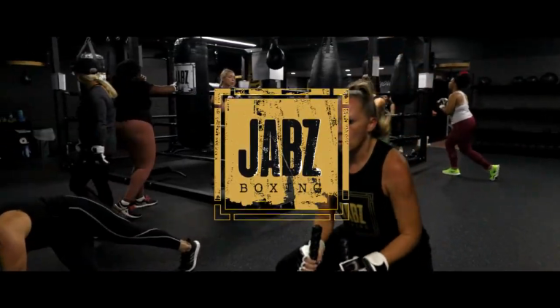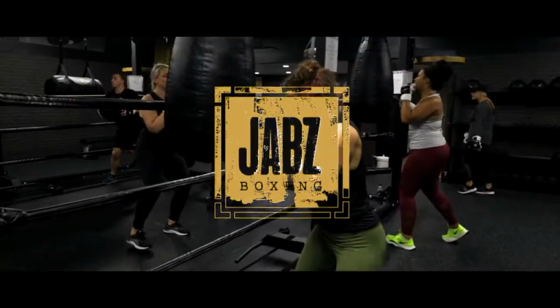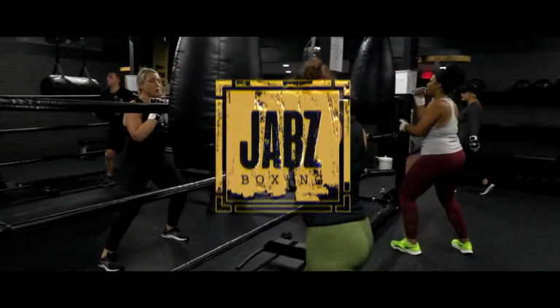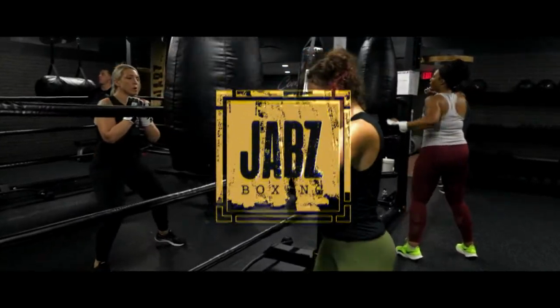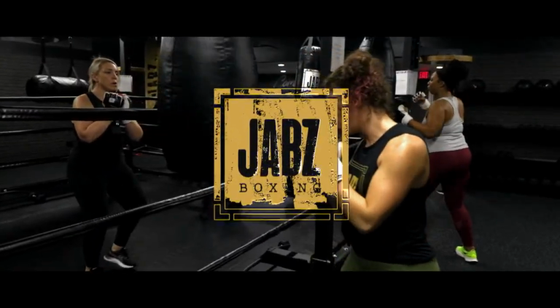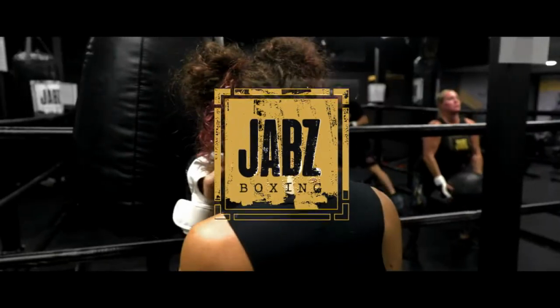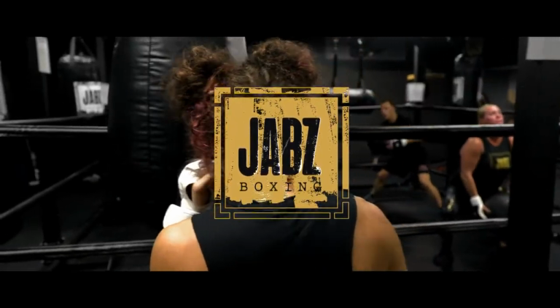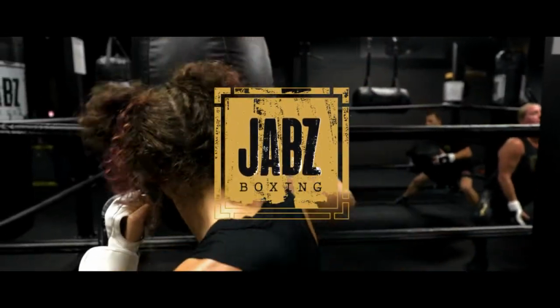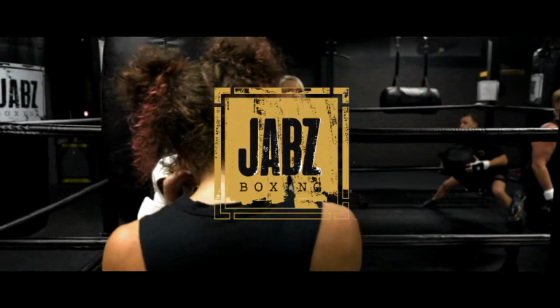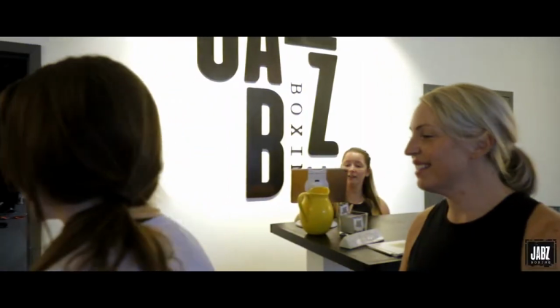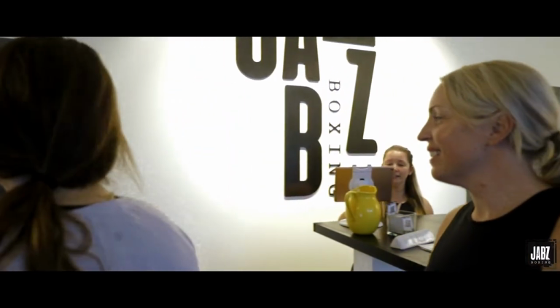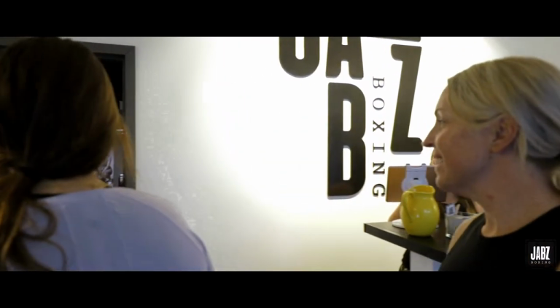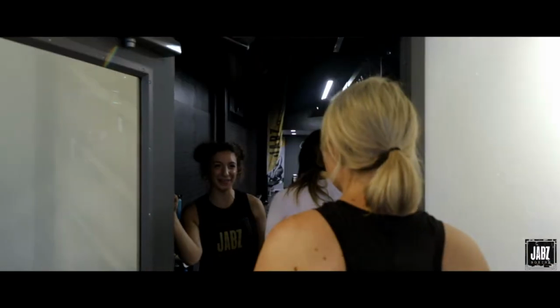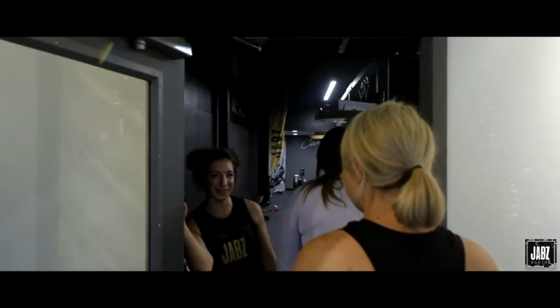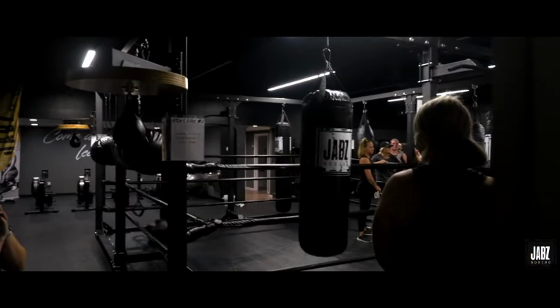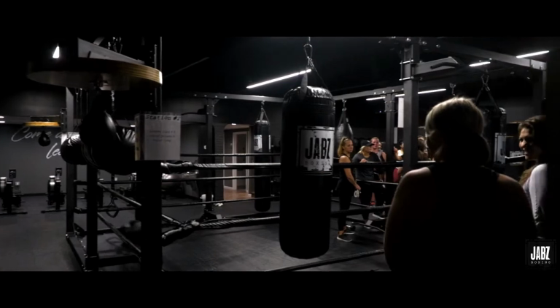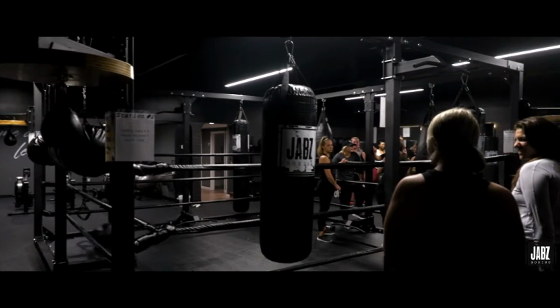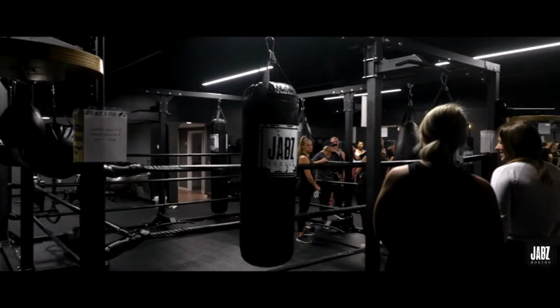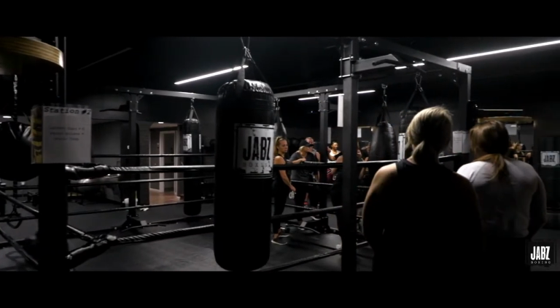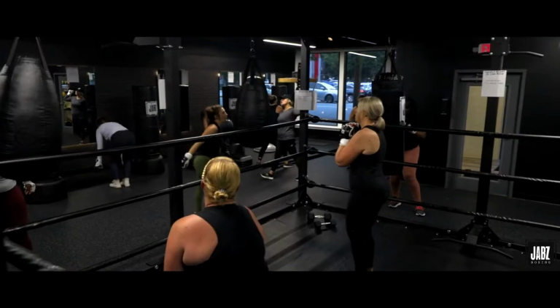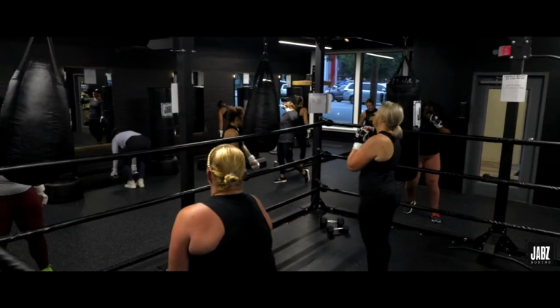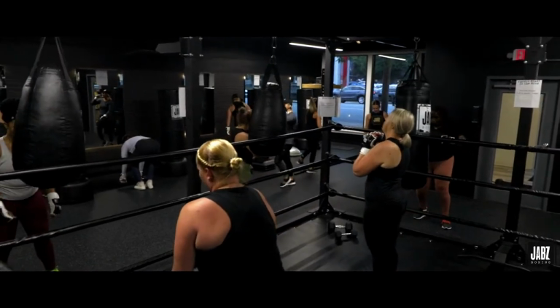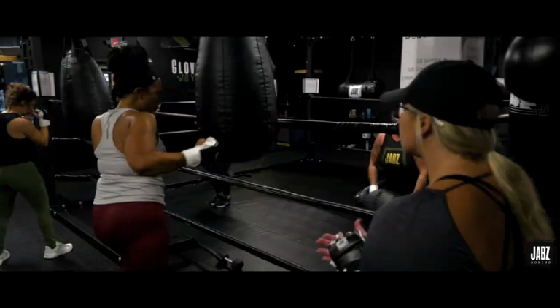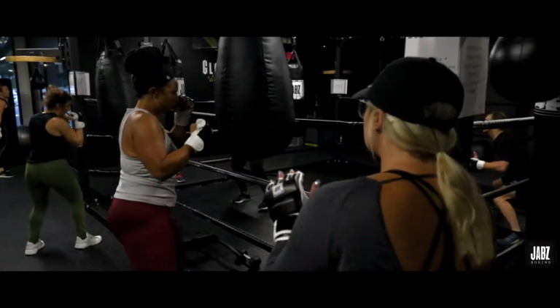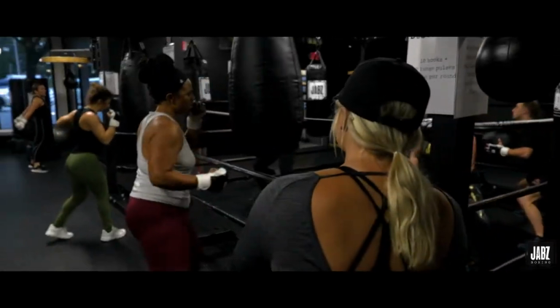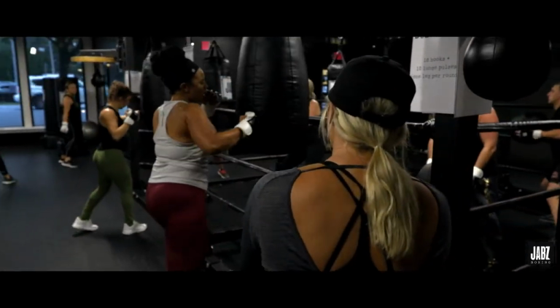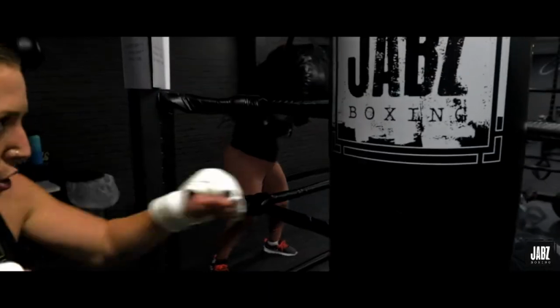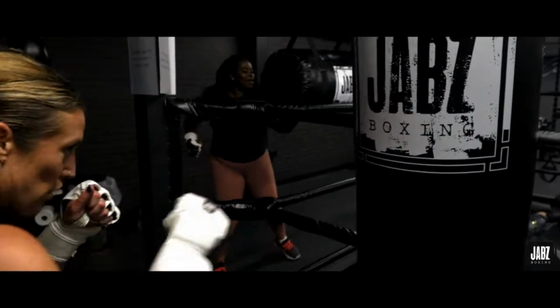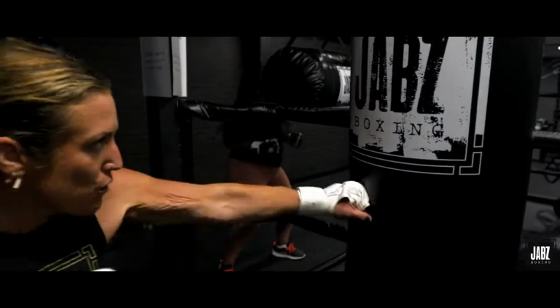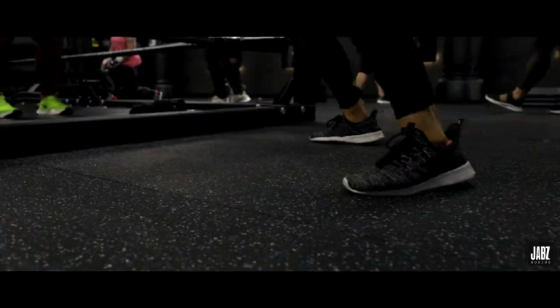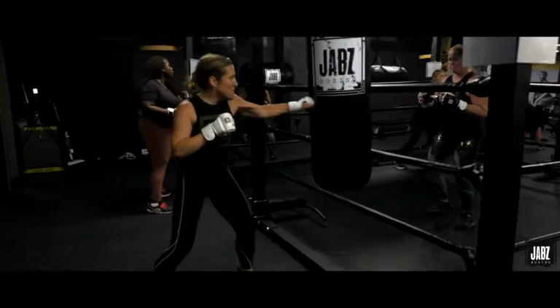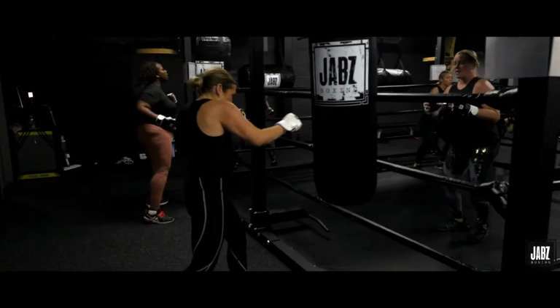JABS Boxing is unlike any fitness studio you've seen before. Every studio features a one-of-a-kind custom ring with 12 different bags. We also have state-of-the-art Torrent stand-up bags and over 200 pieces of equipment.